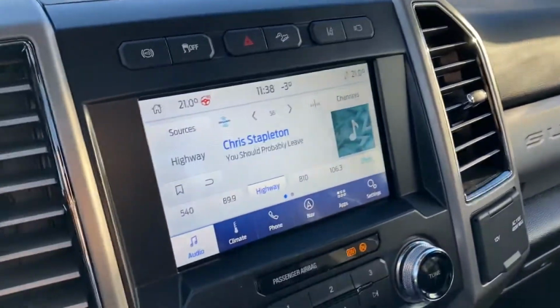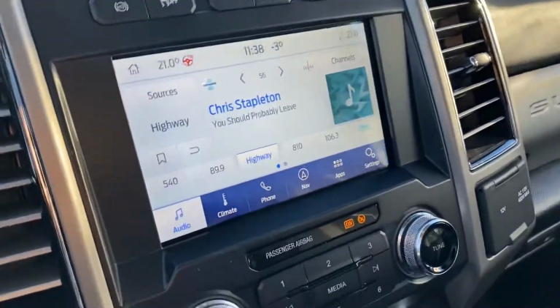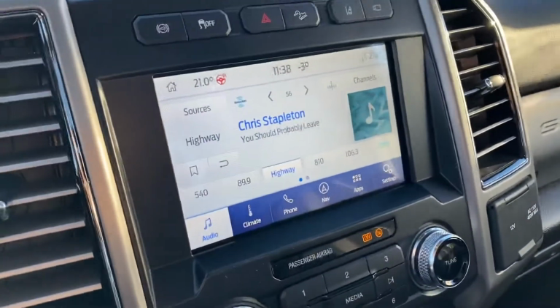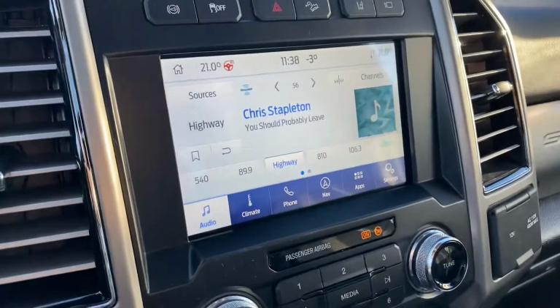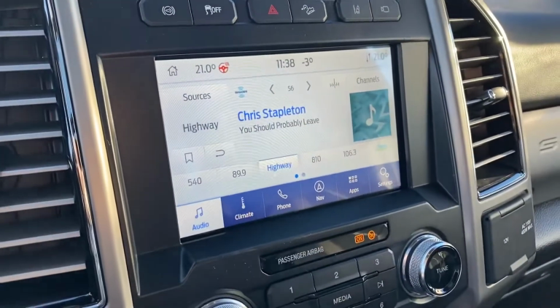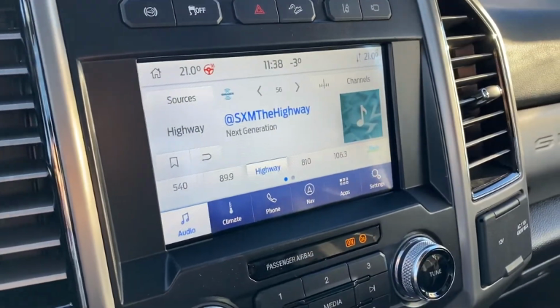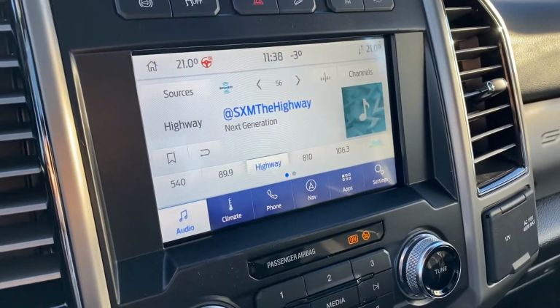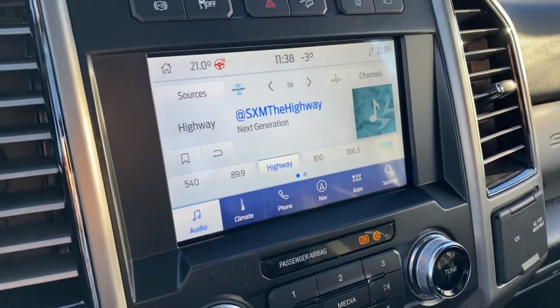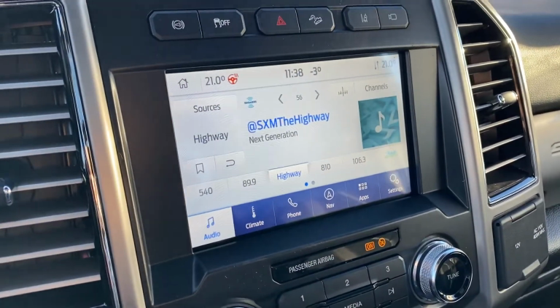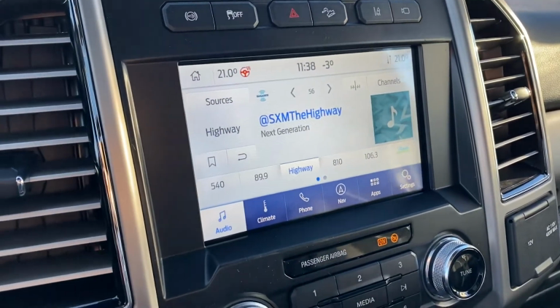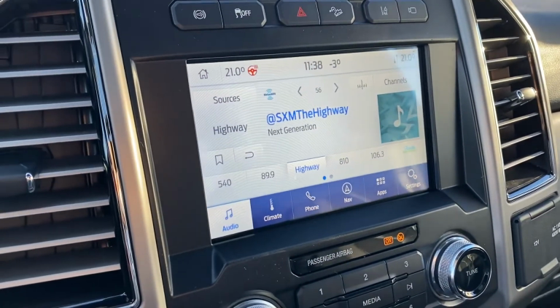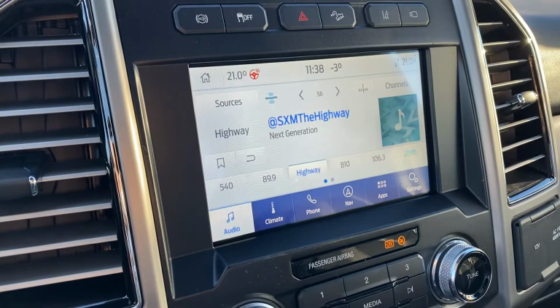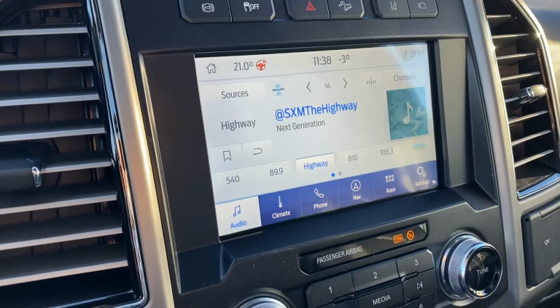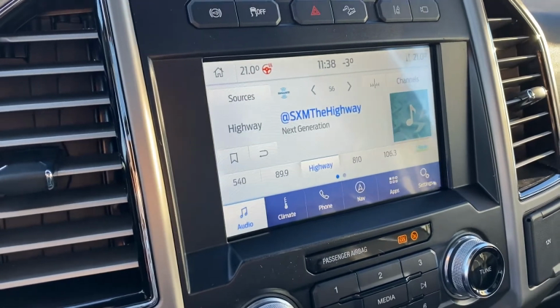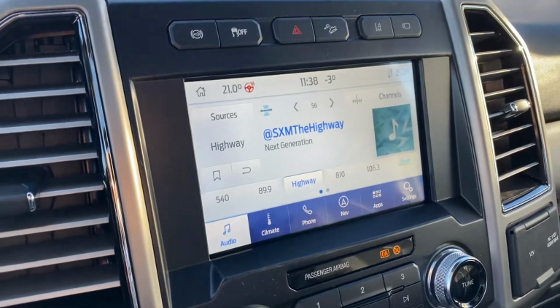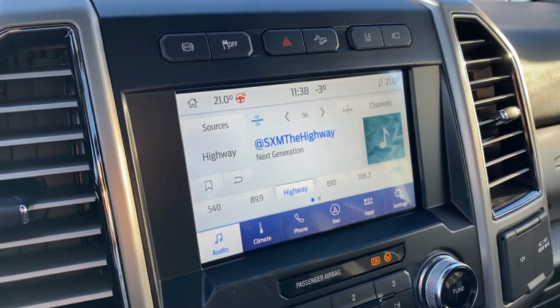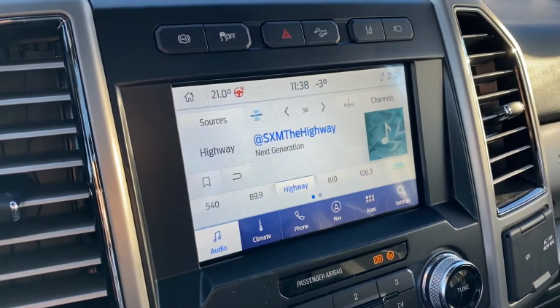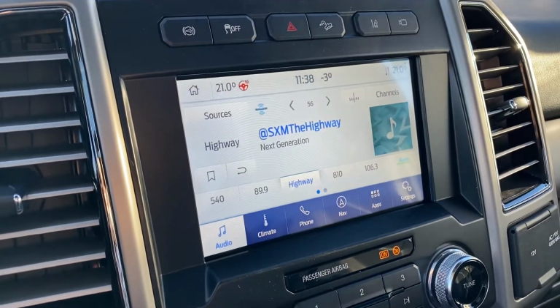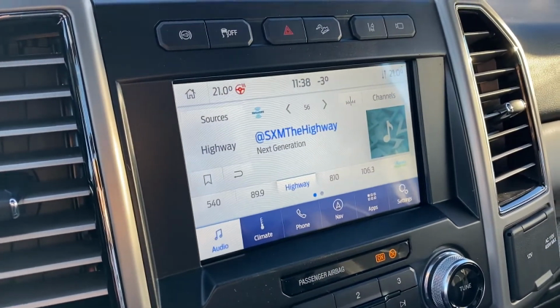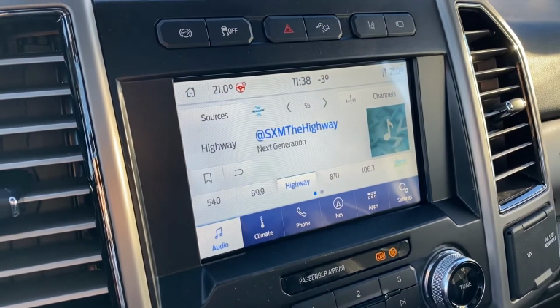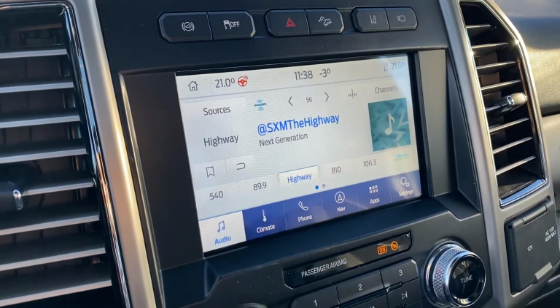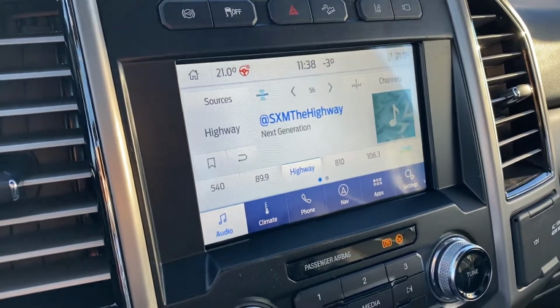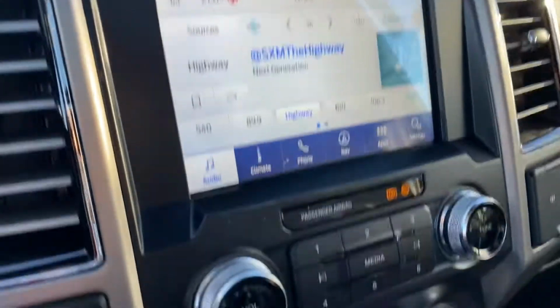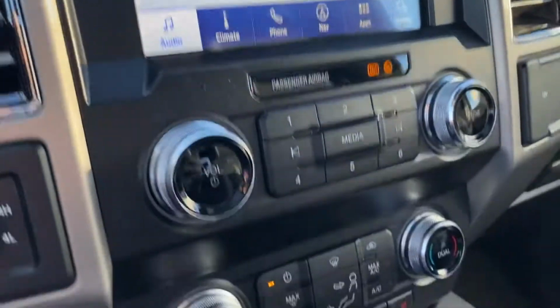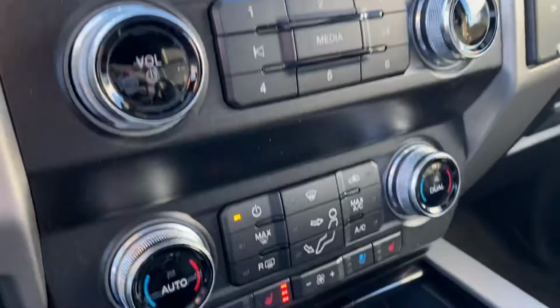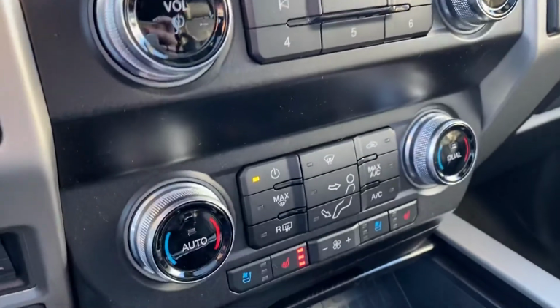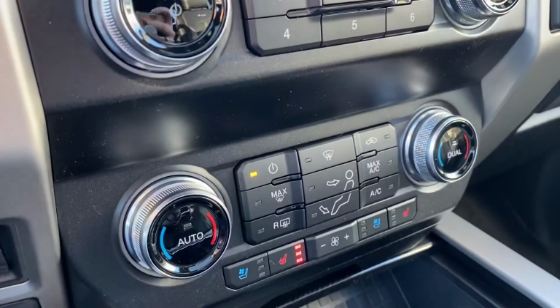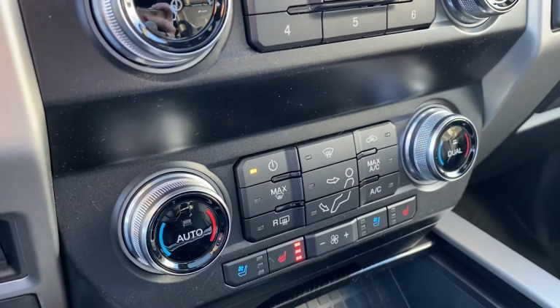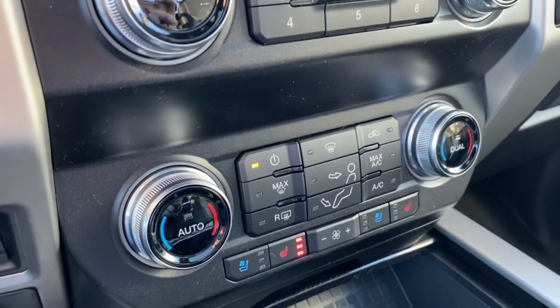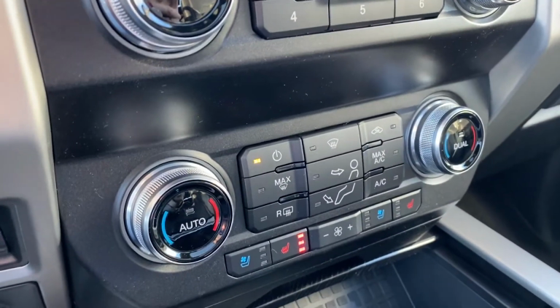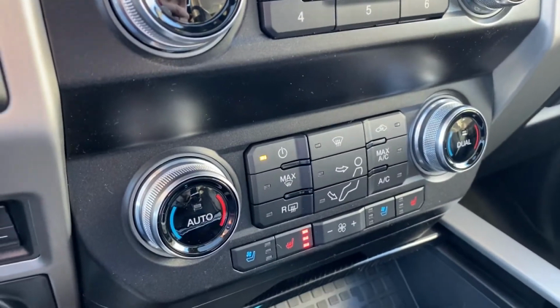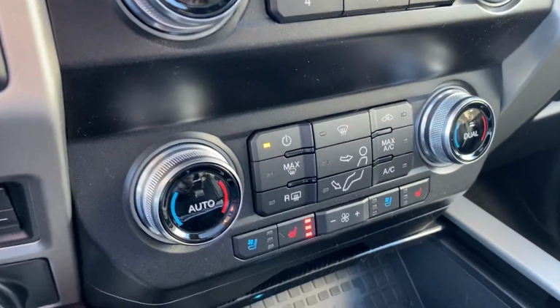You've got your display center right here. You've got your Bluetooth, climate control, navigation, heated steering wheel, and dual climate control with heated and cooled seats as well.